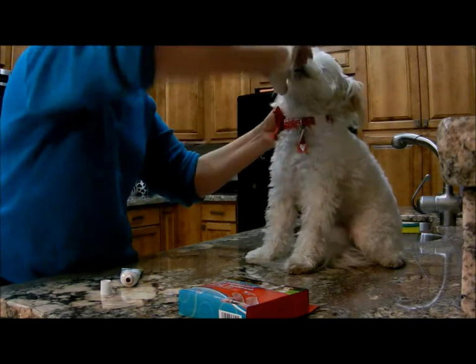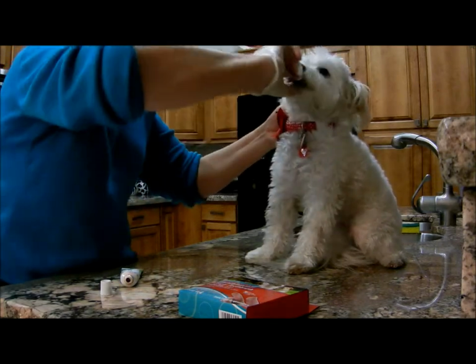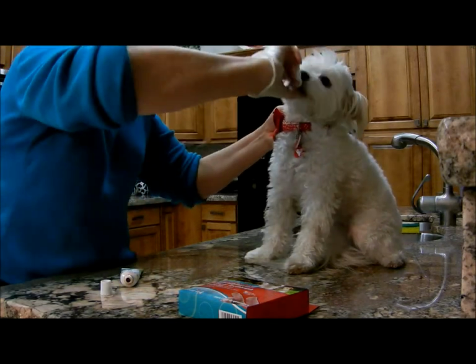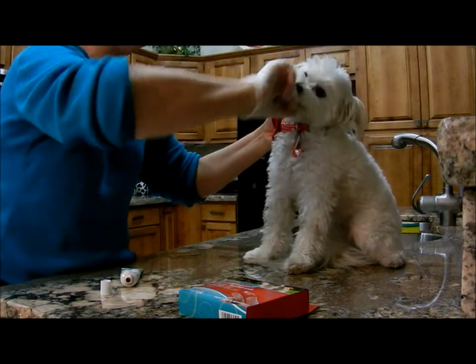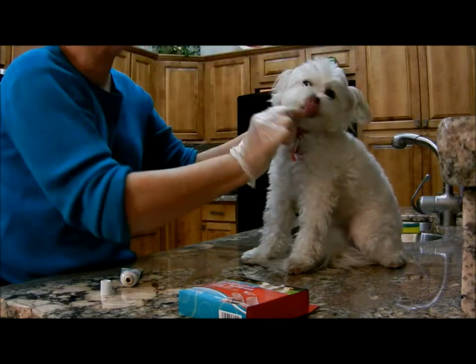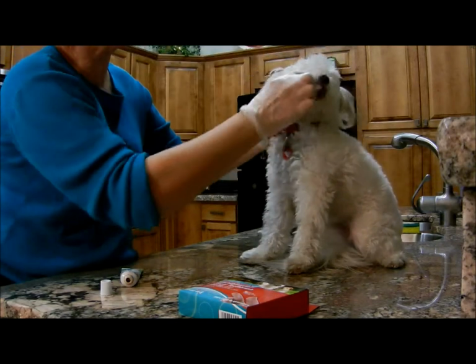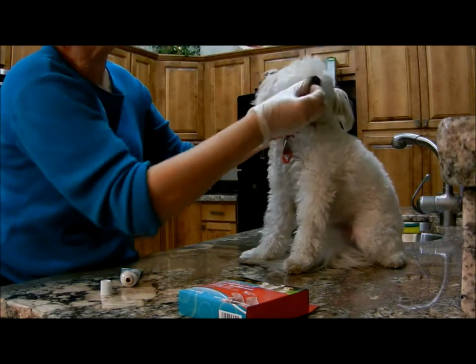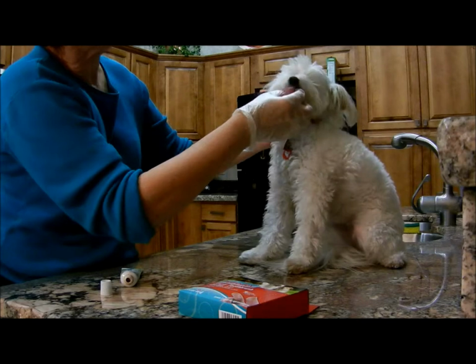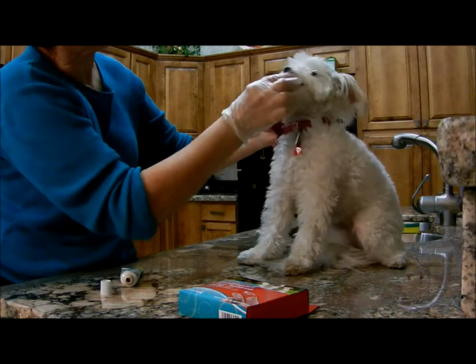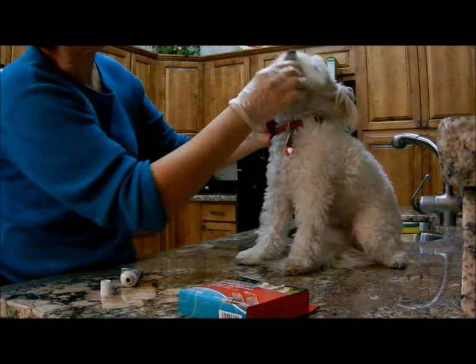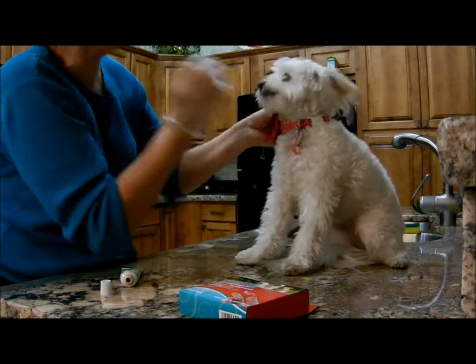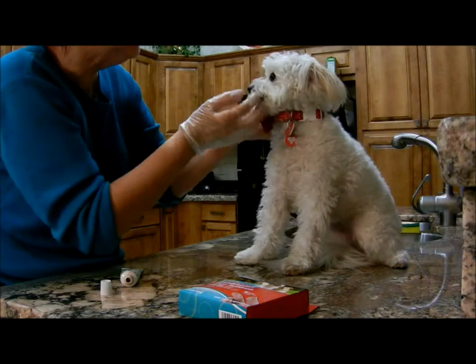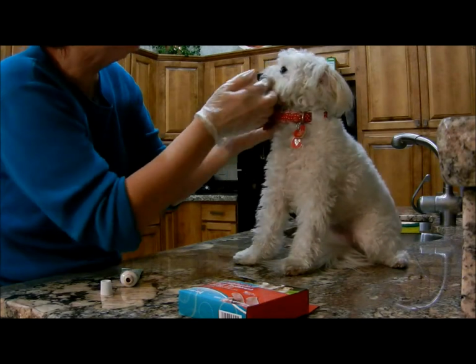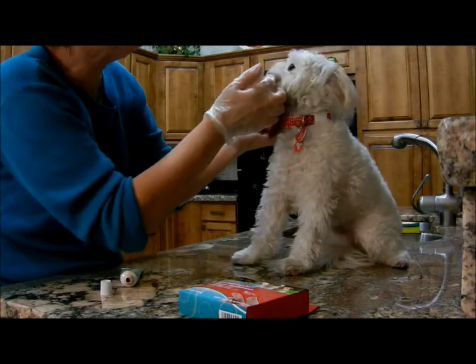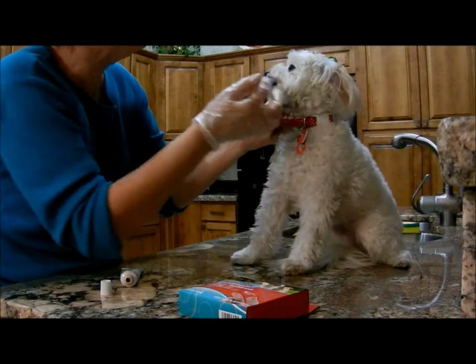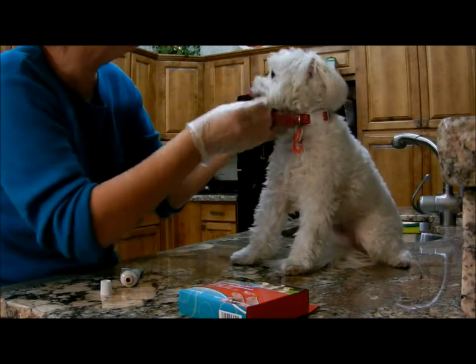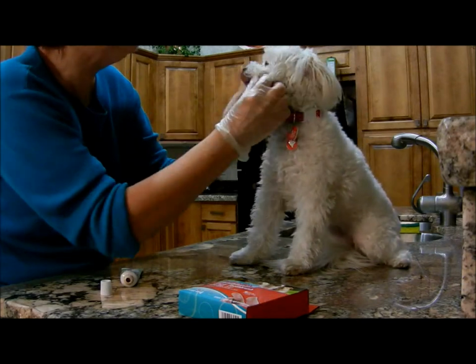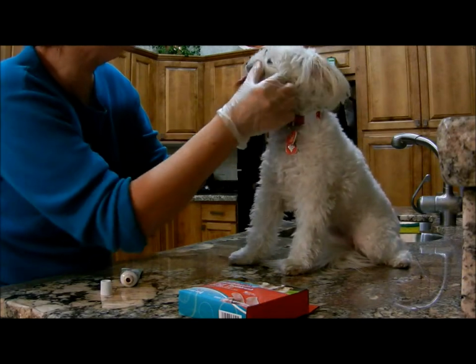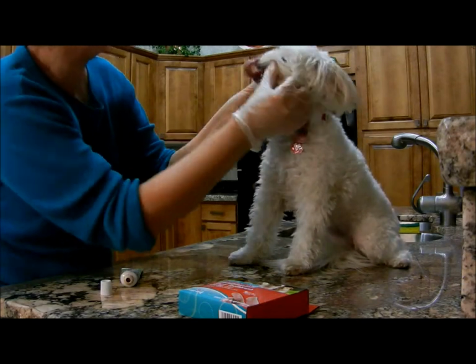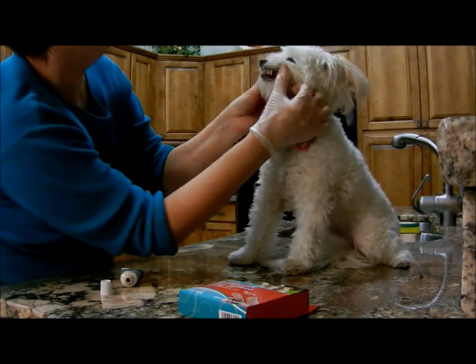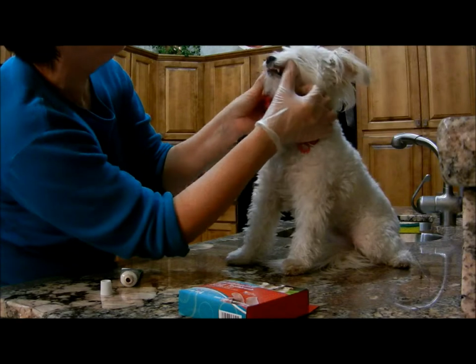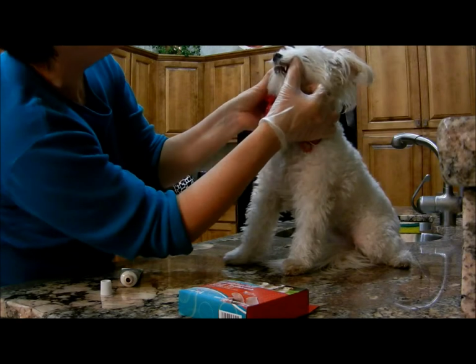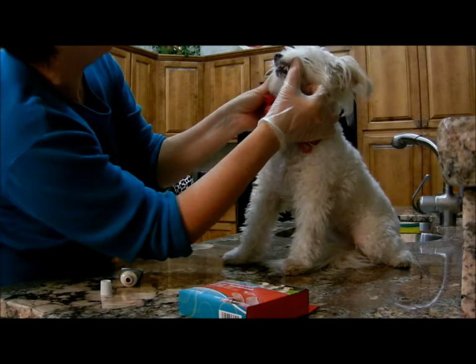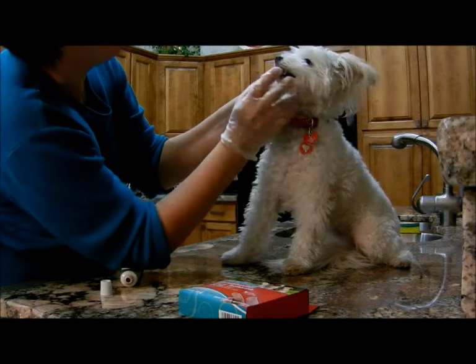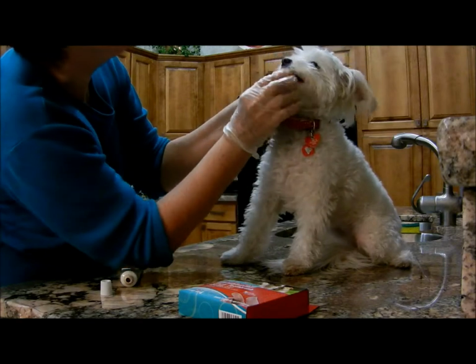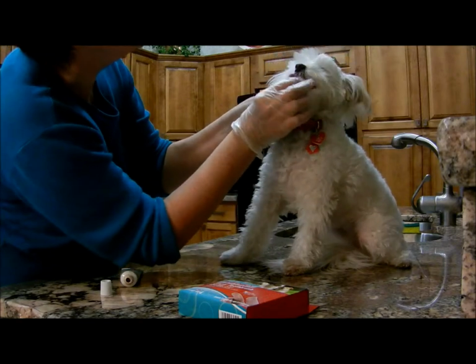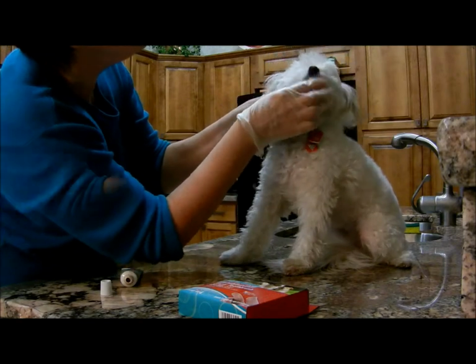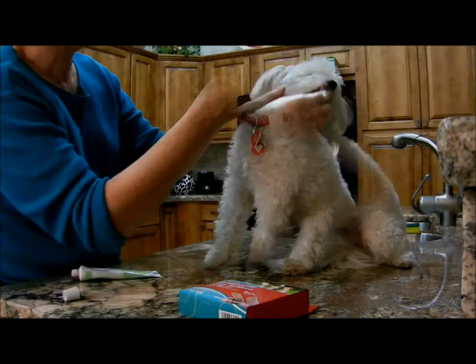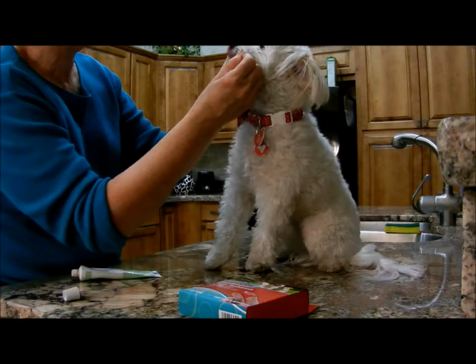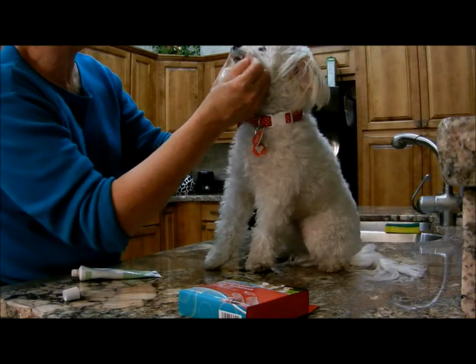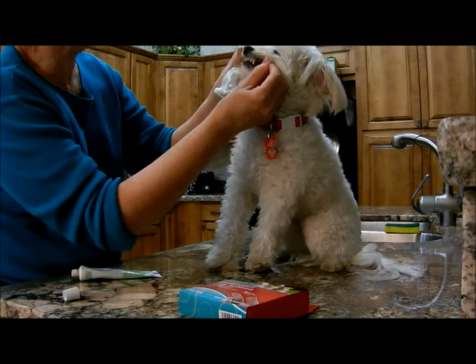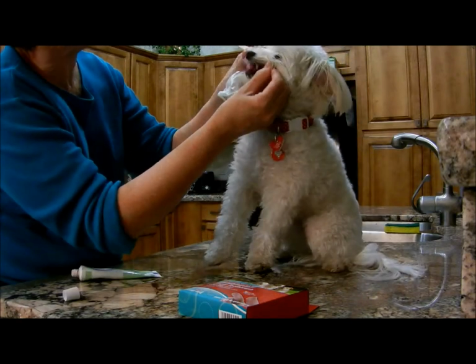Good job, Zoe. Yeah, let's see. Do they look good? They look nice. A little bit more. They look nice.